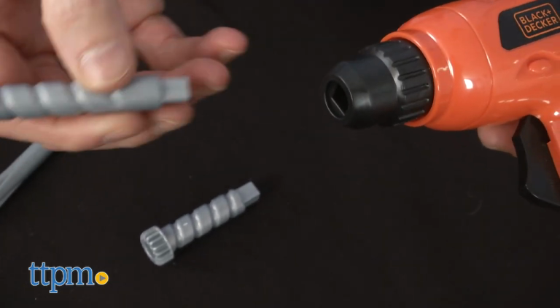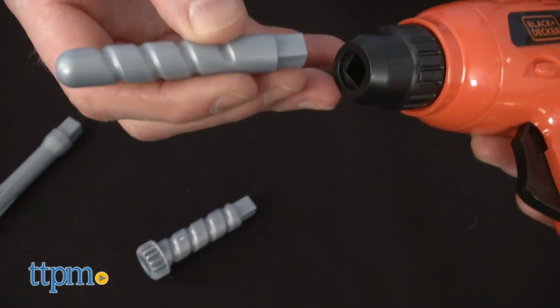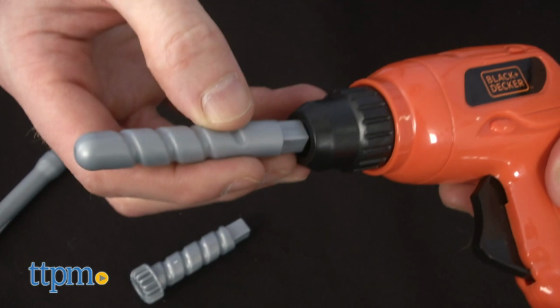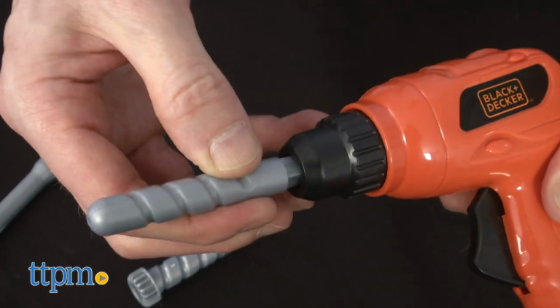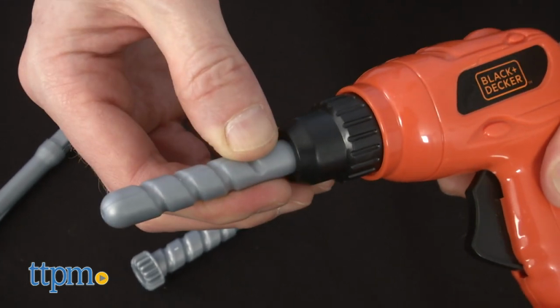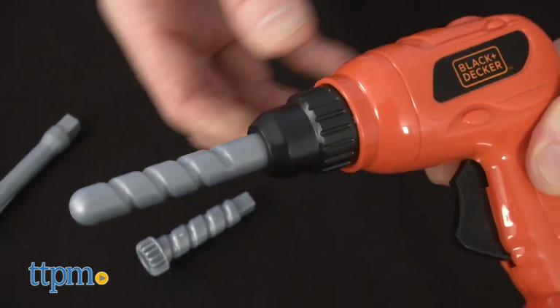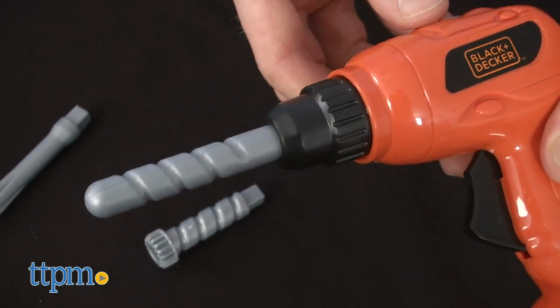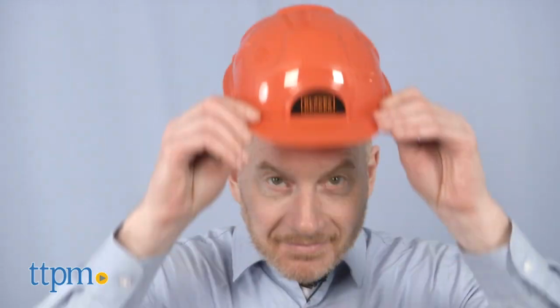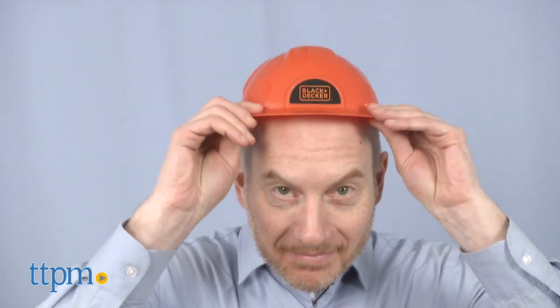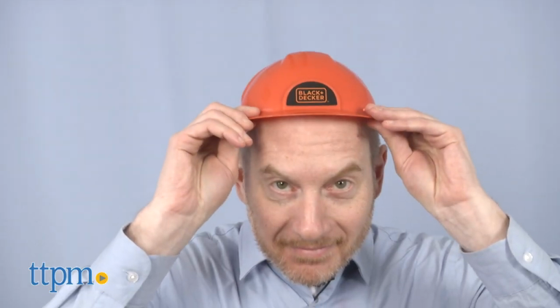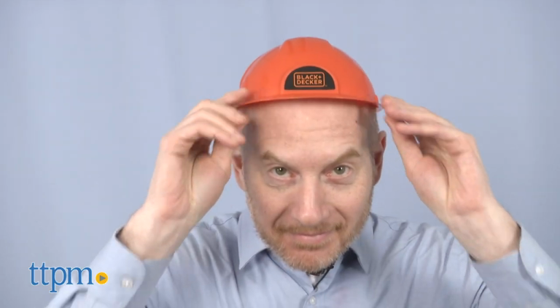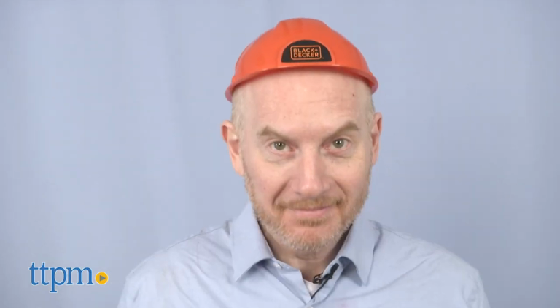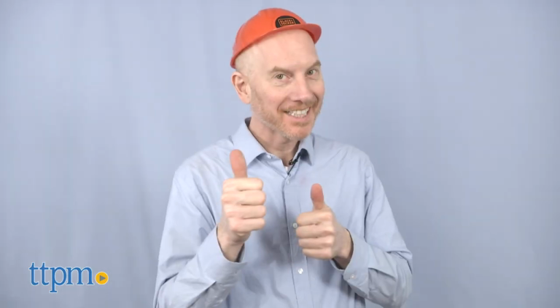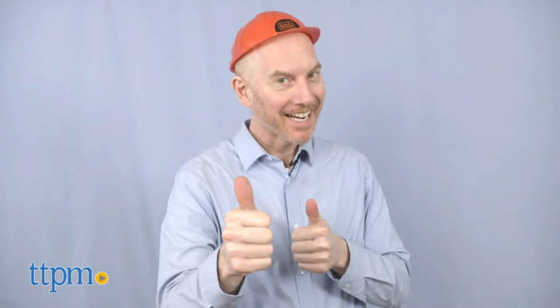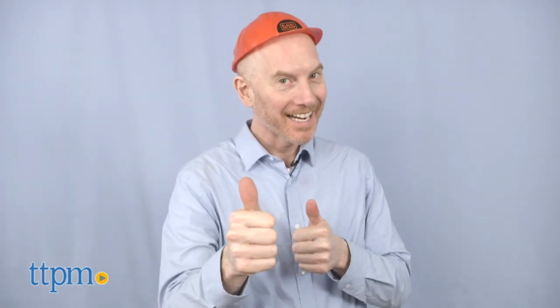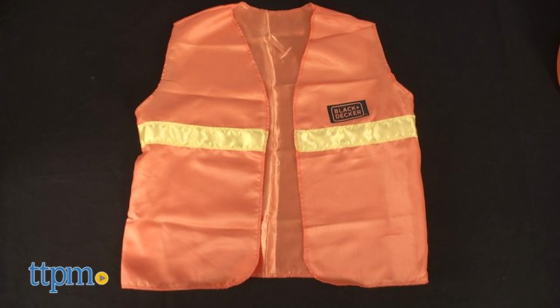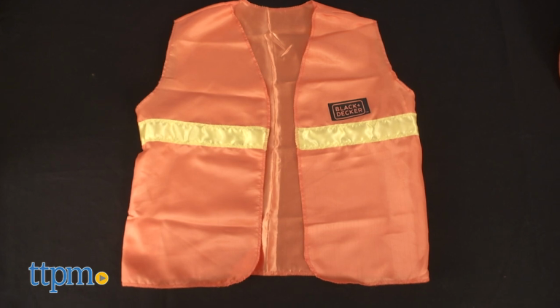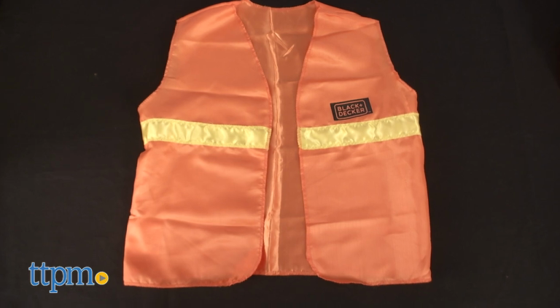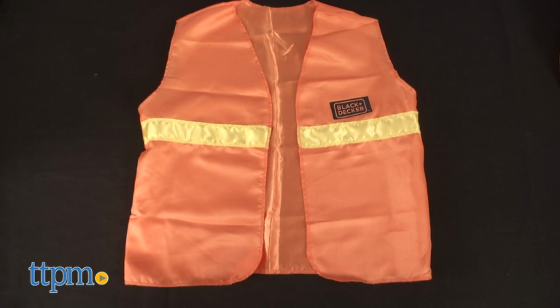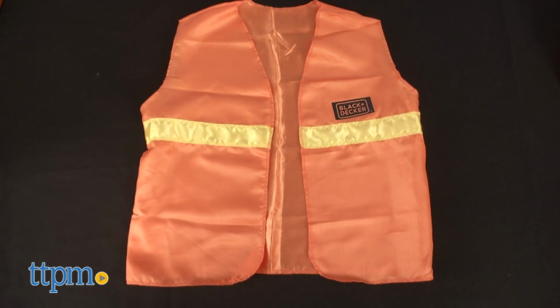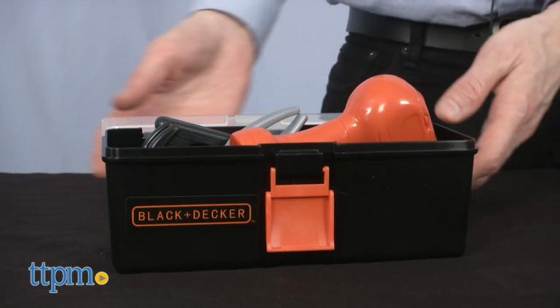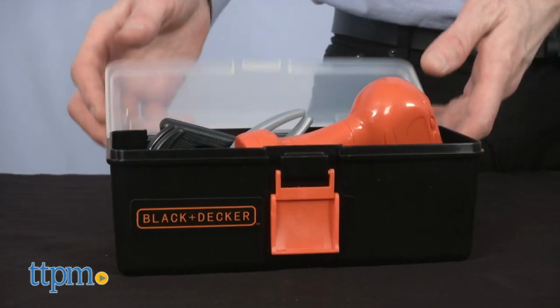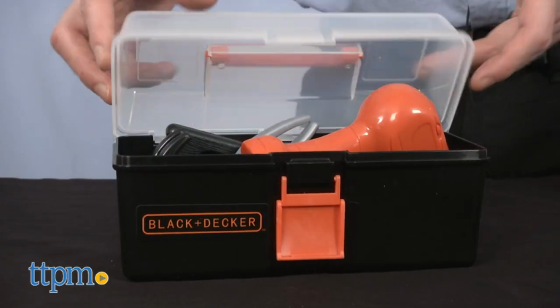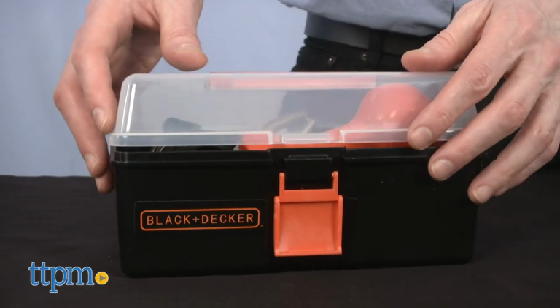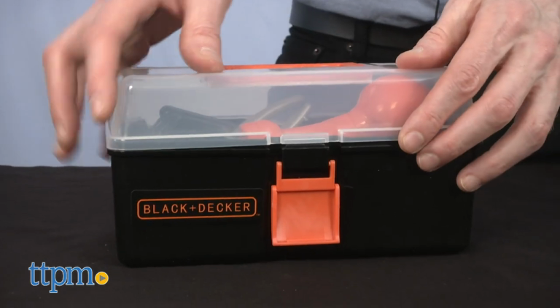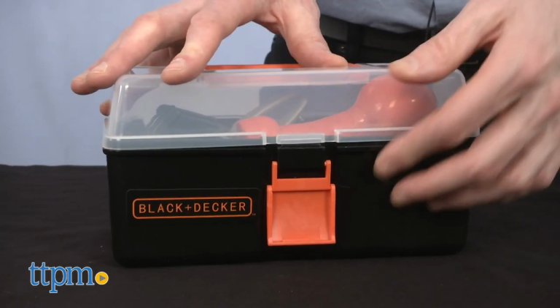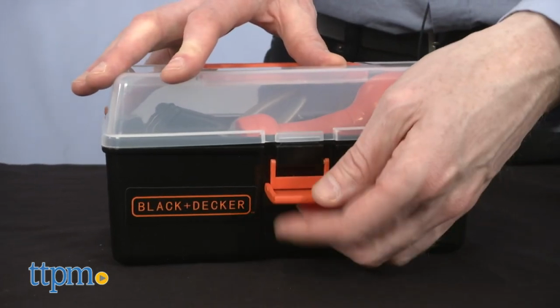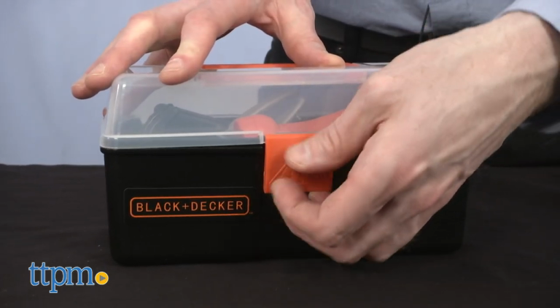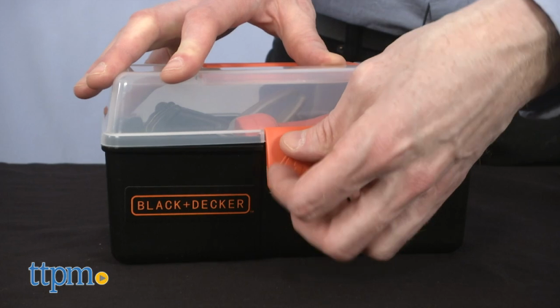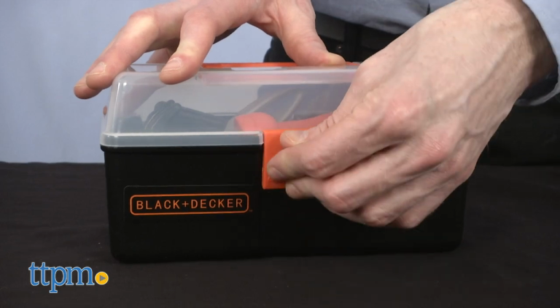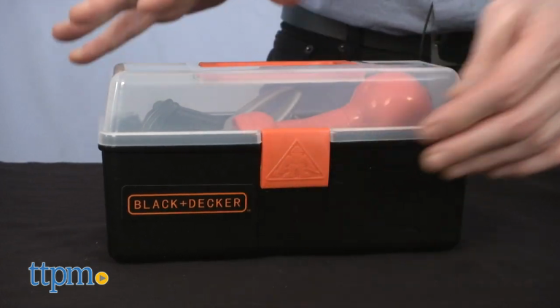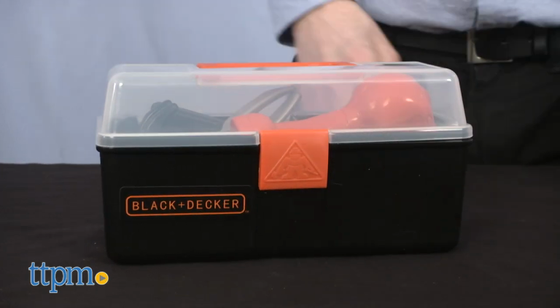The toolbox is cute and handy. The hardhat and vest are adorable, but be aware that it may not fit all children. Both sets are recommended for ages three and up, and they are sold separately.